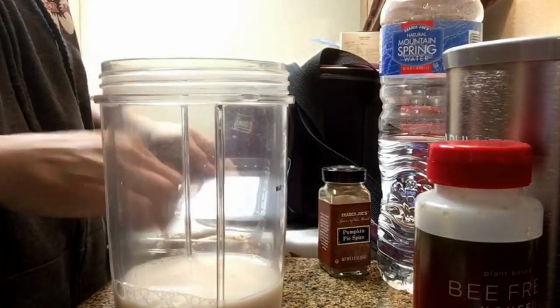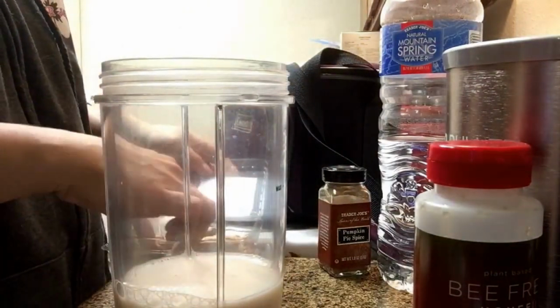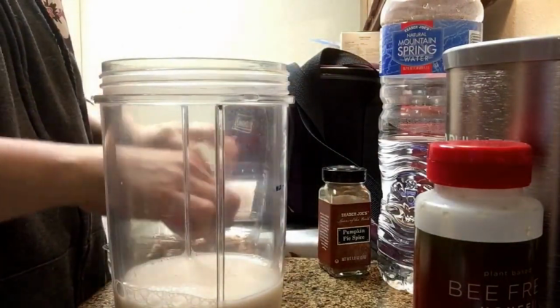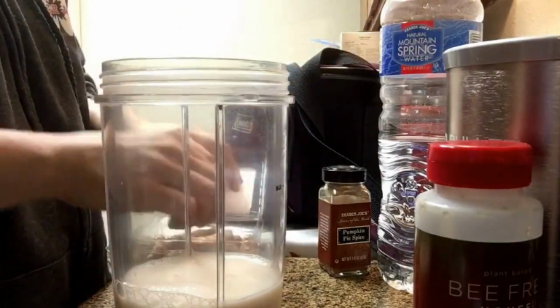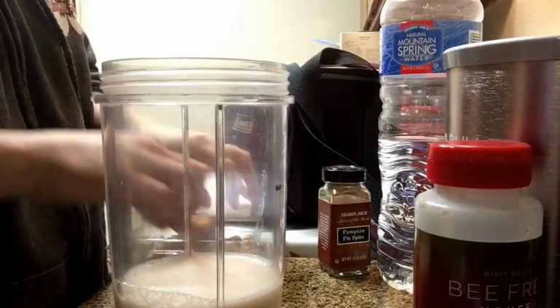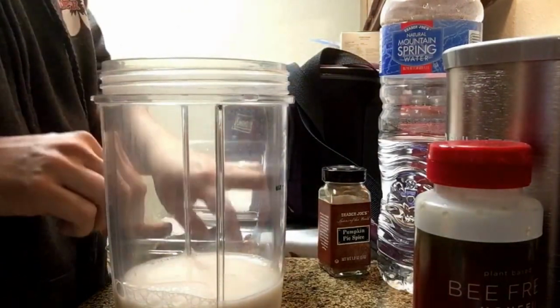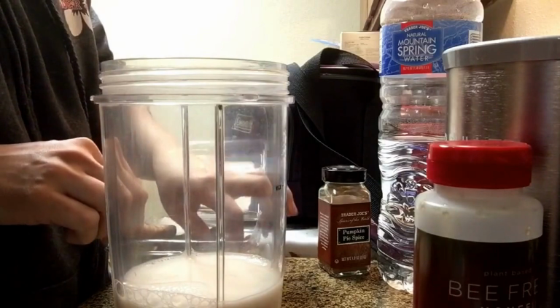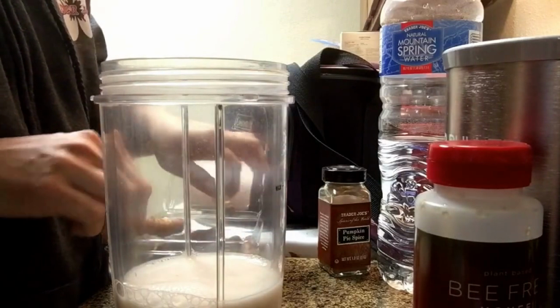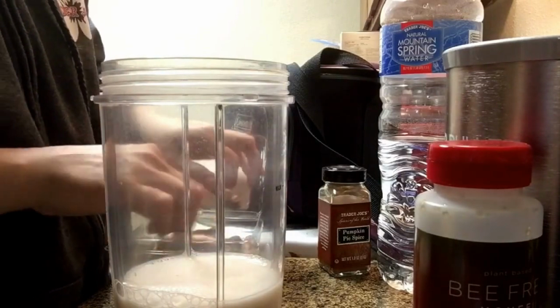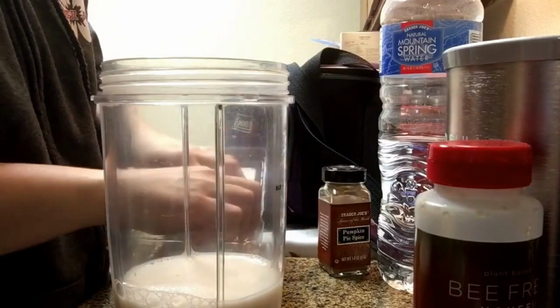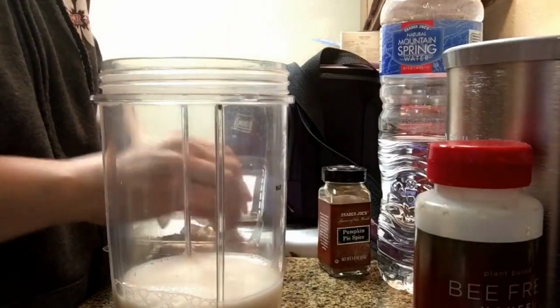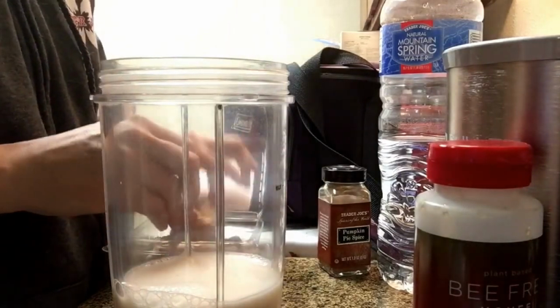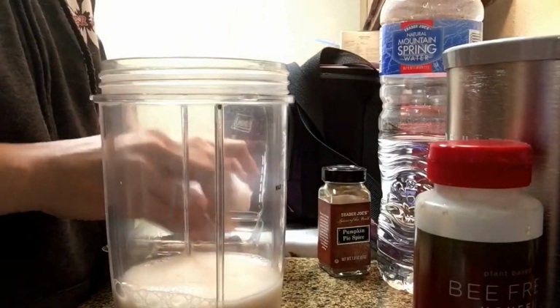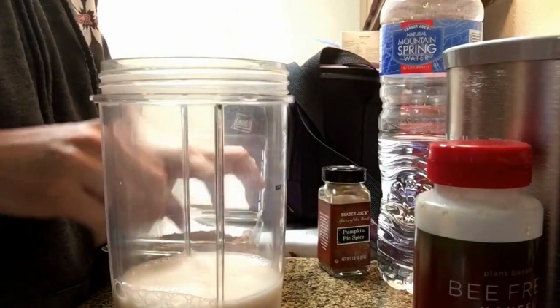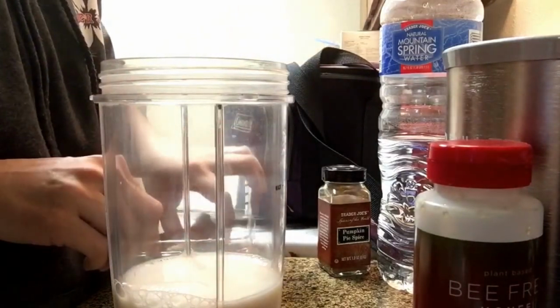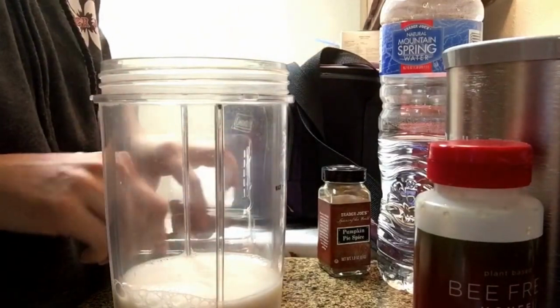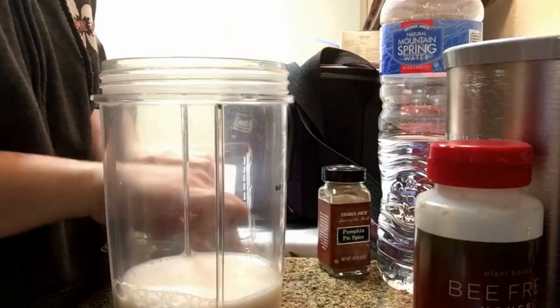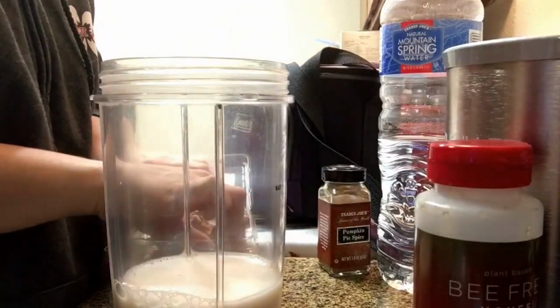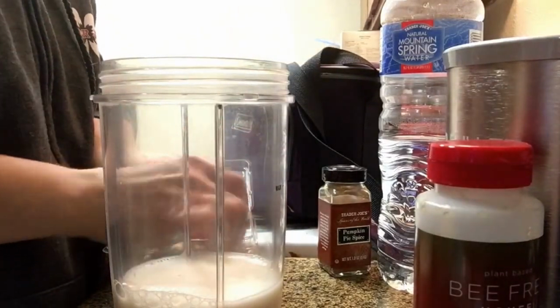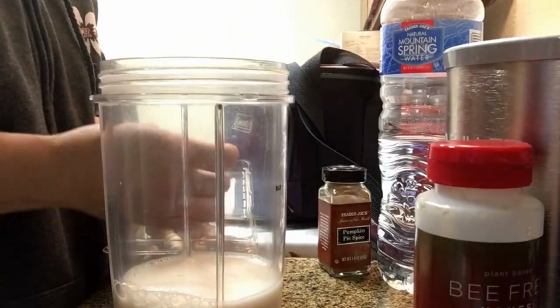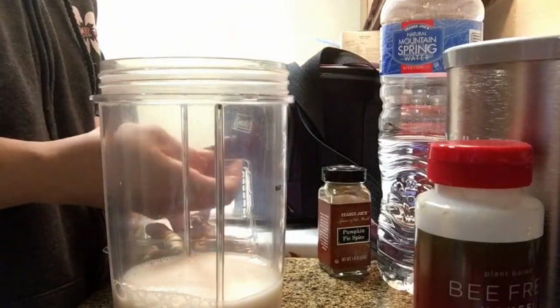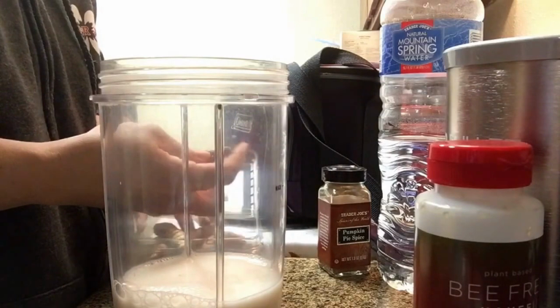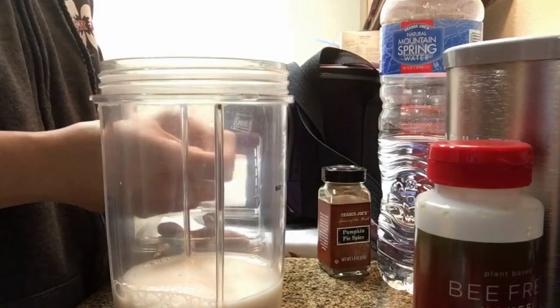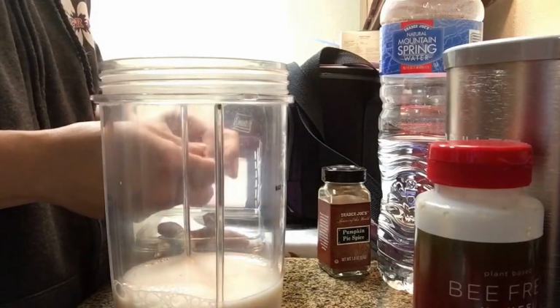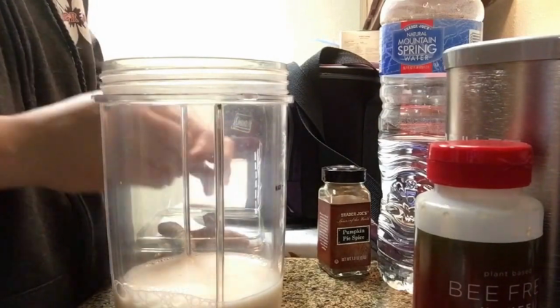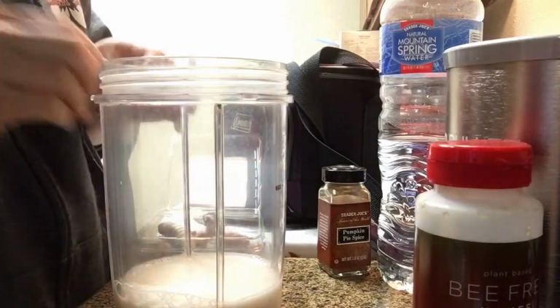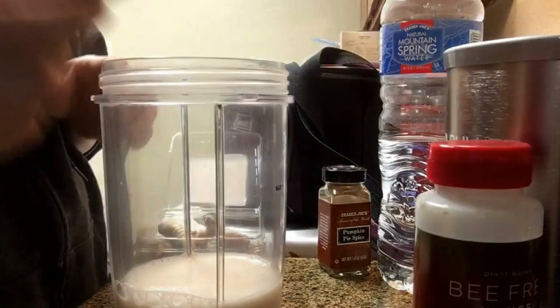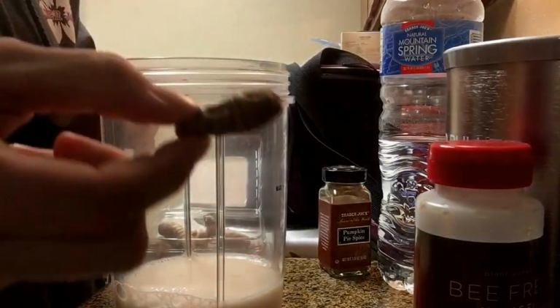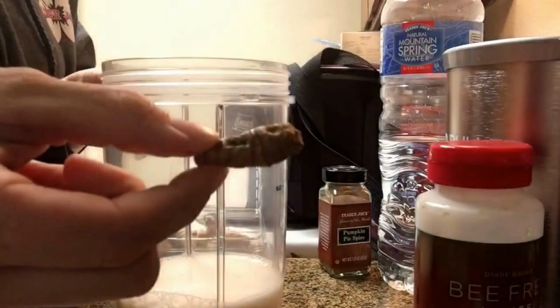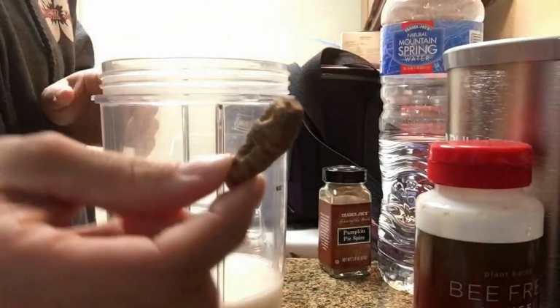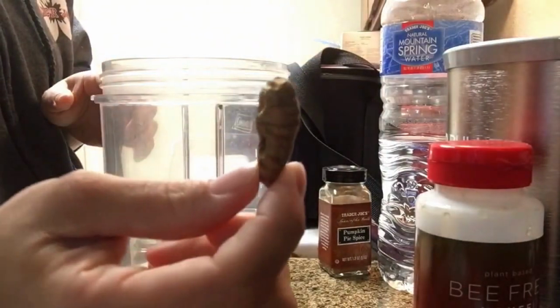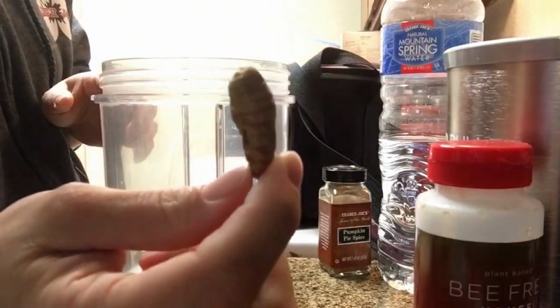That's probably close to a cup. We're going to put in about an inch of turmeric root — let me find a good piece. That piece is a little big but it's kind of thin, so I'll use this one.